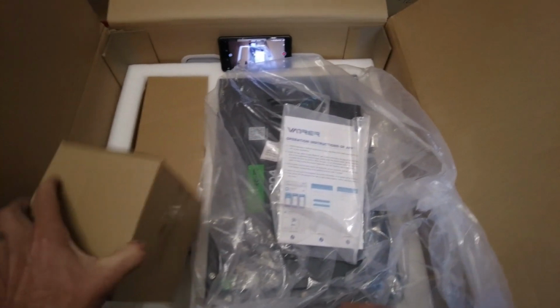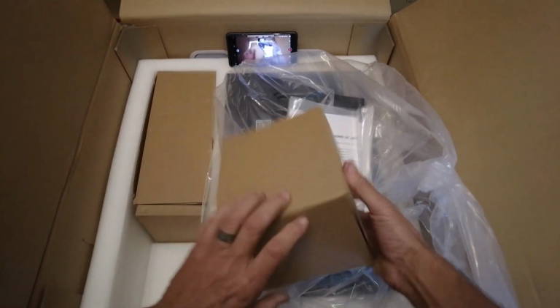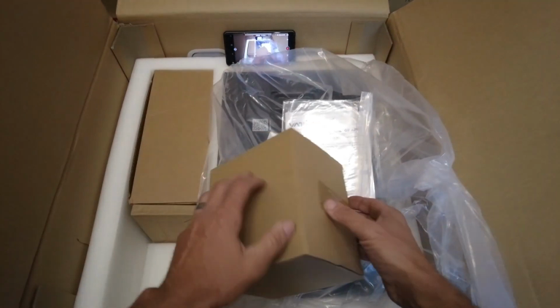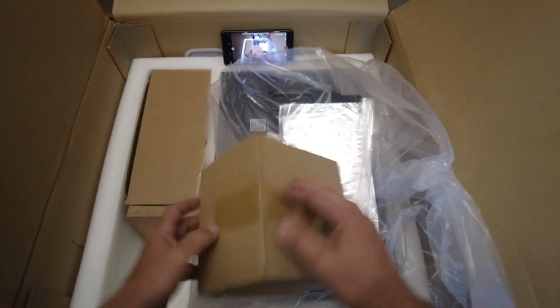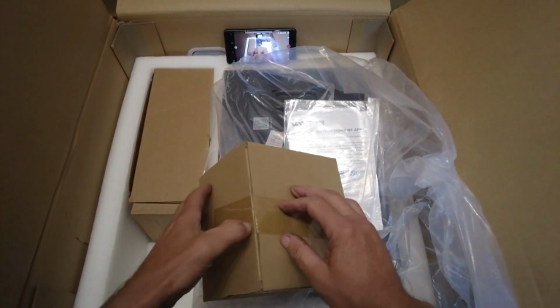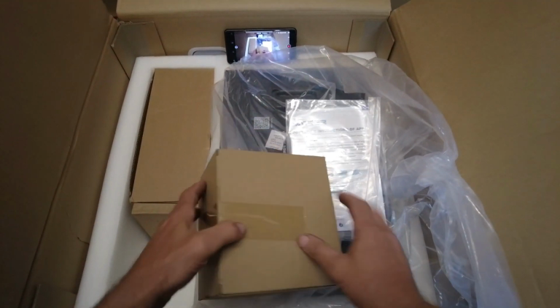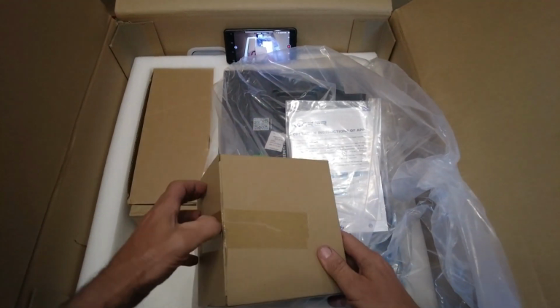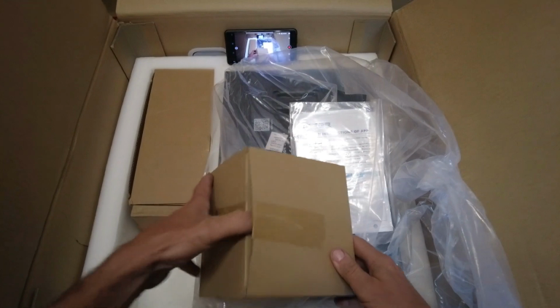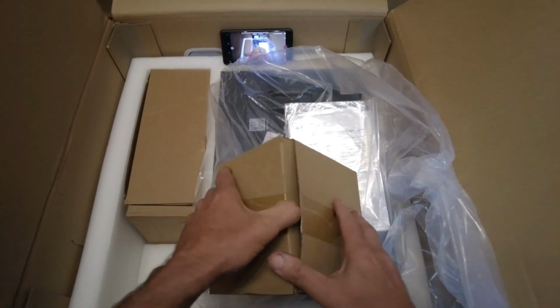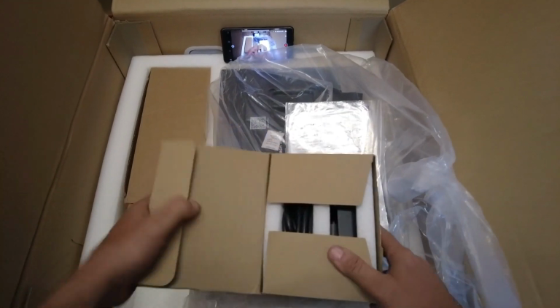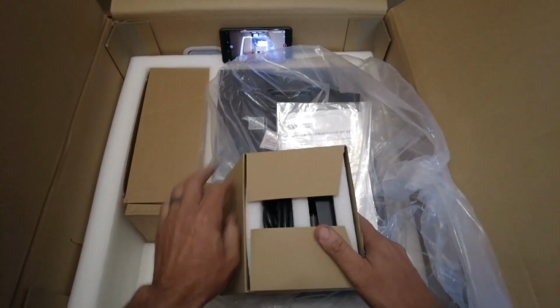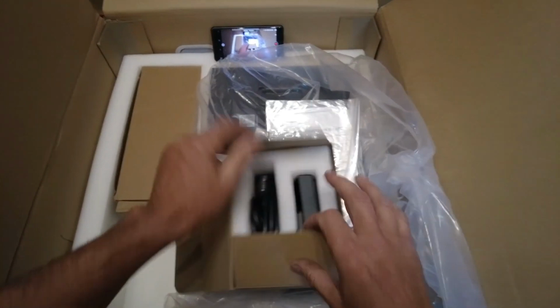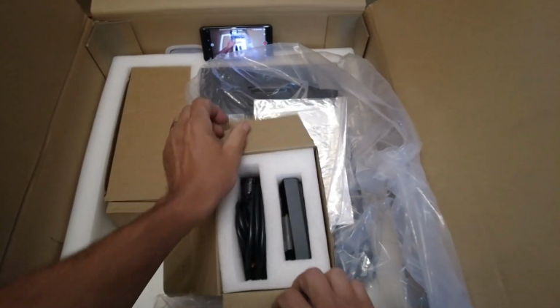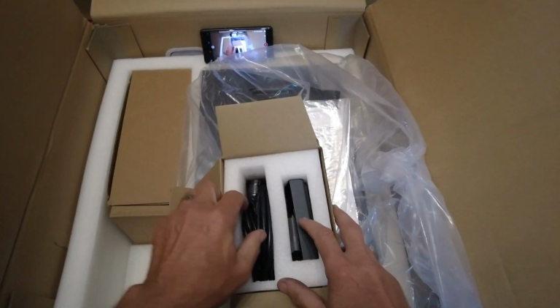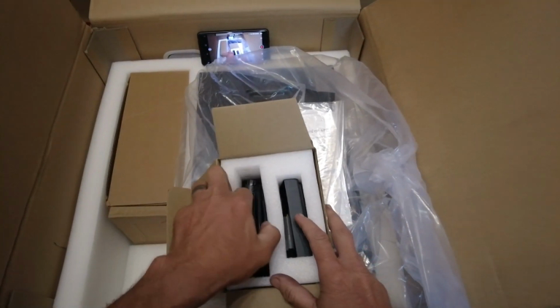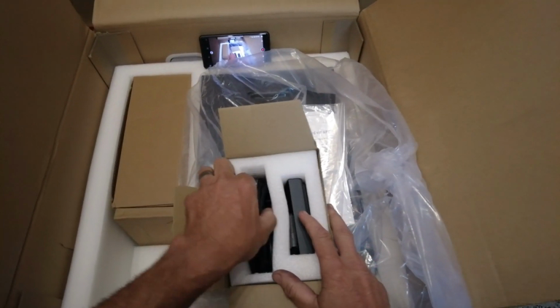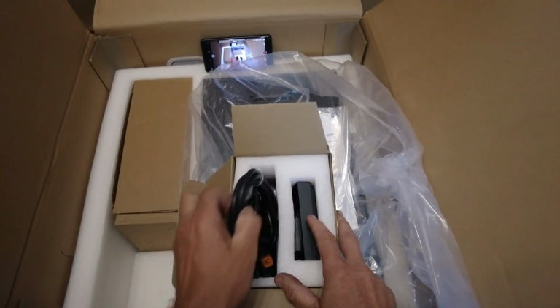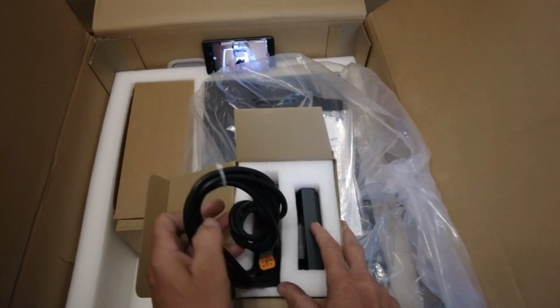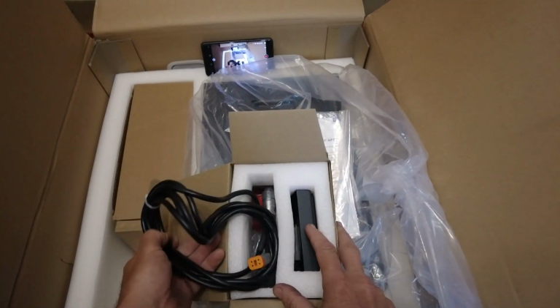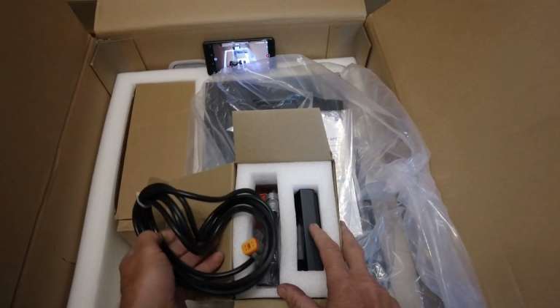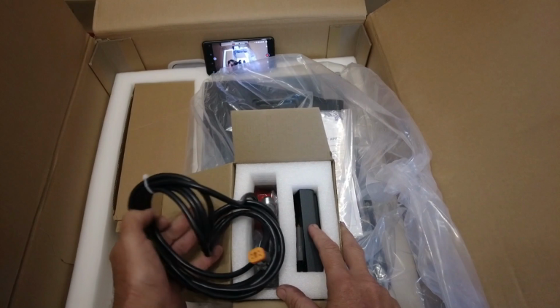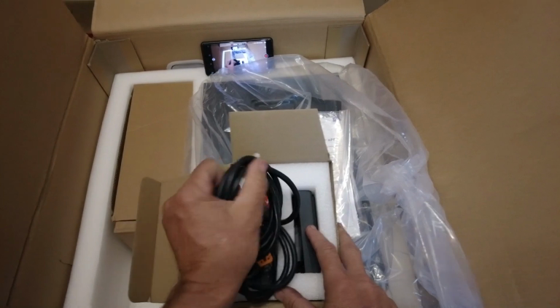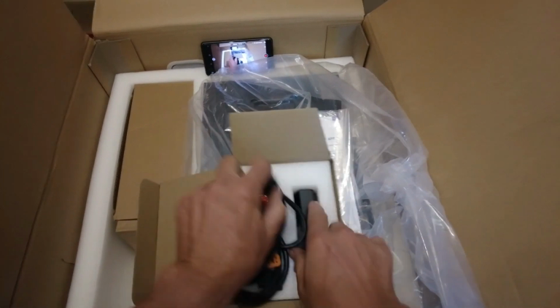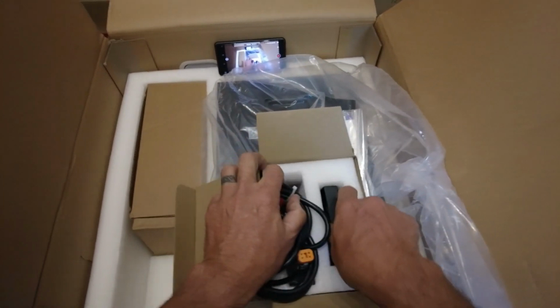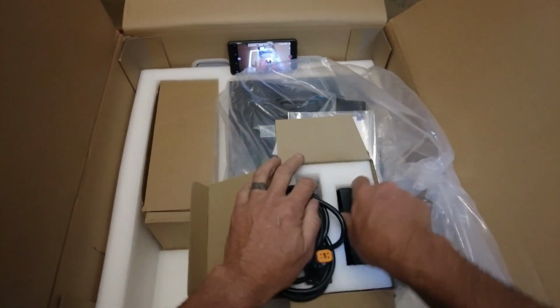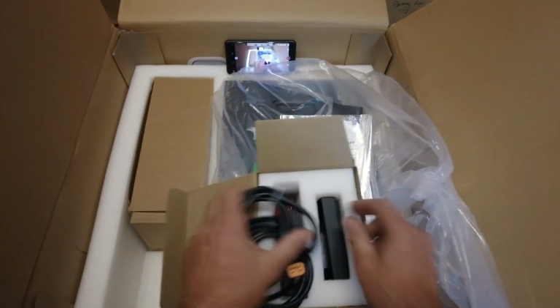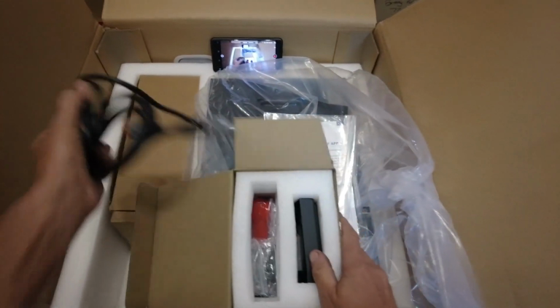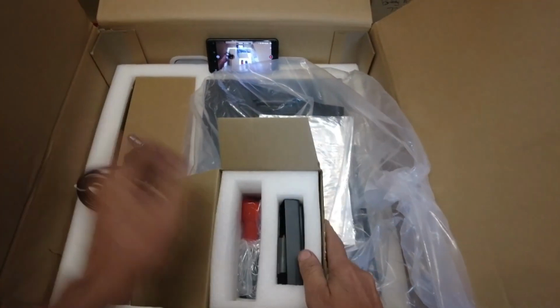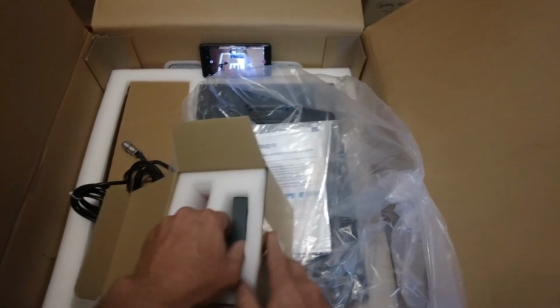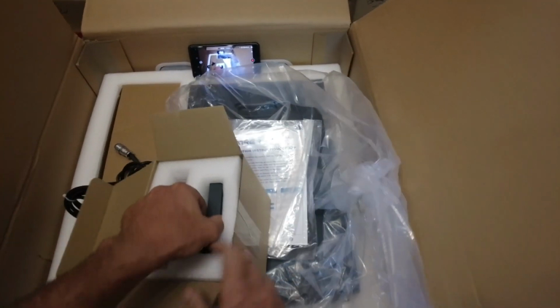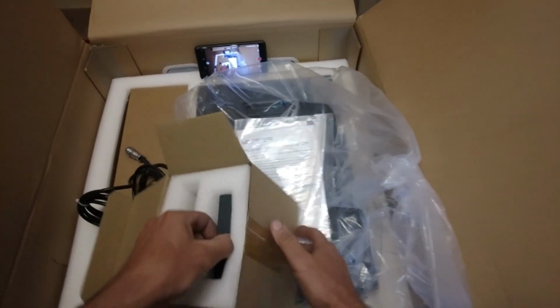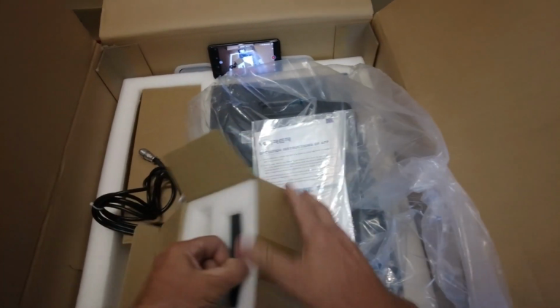Let's see what else they give us here. I'm guessing they're going to give us the state of charge meter so you don't always have to use the app. Yep, there's the state of charge telemetry cable, and then this will be the state of charge meter that you'll get.